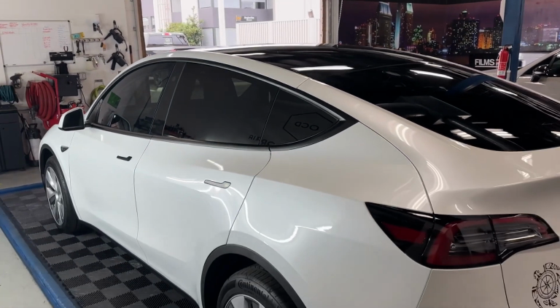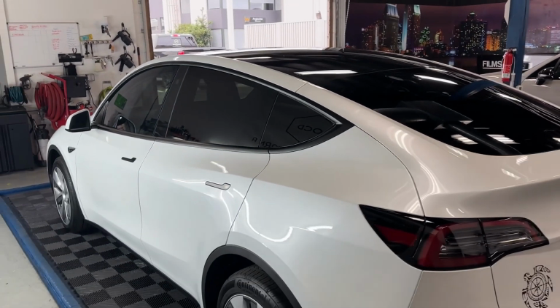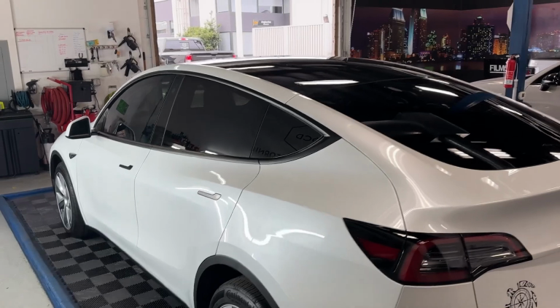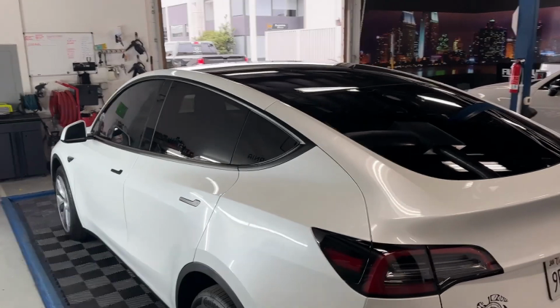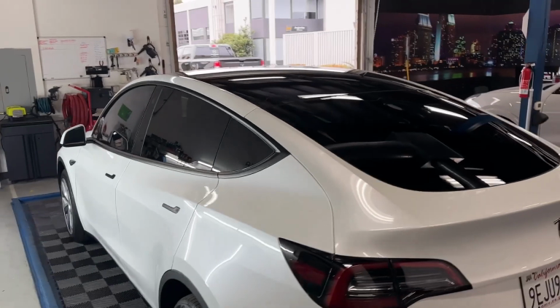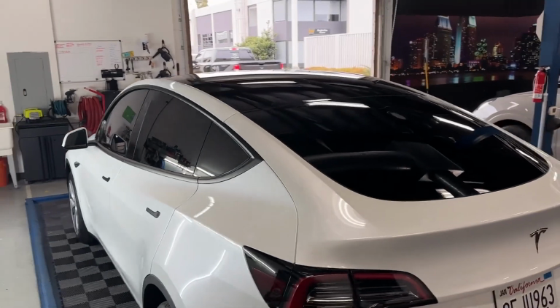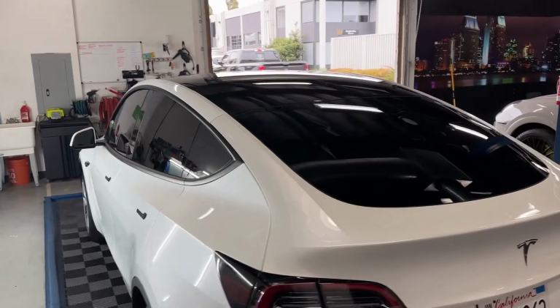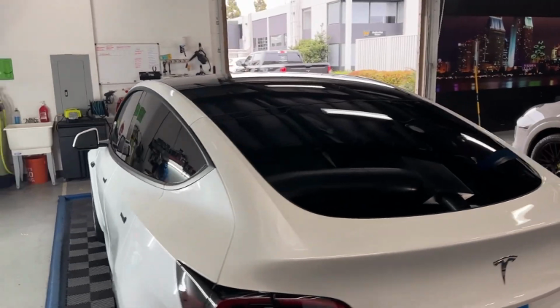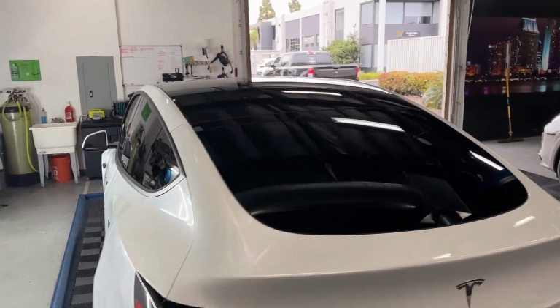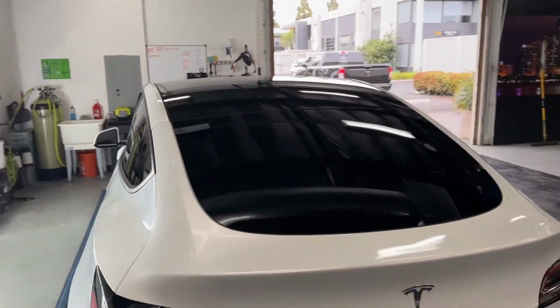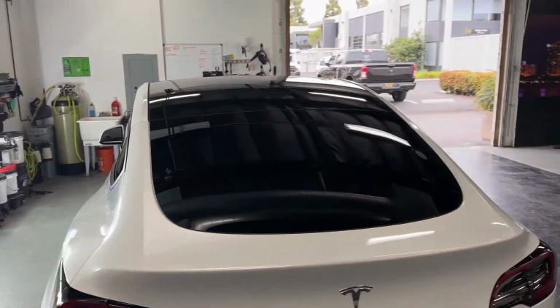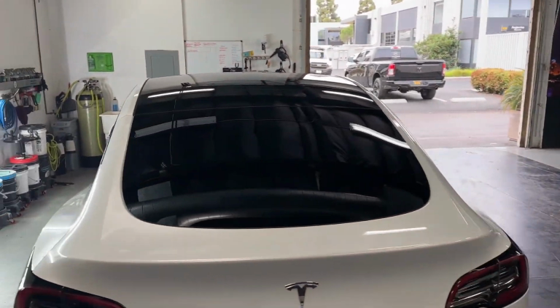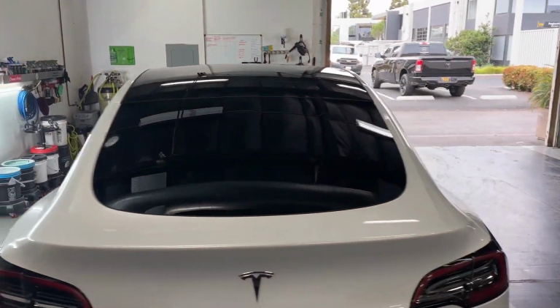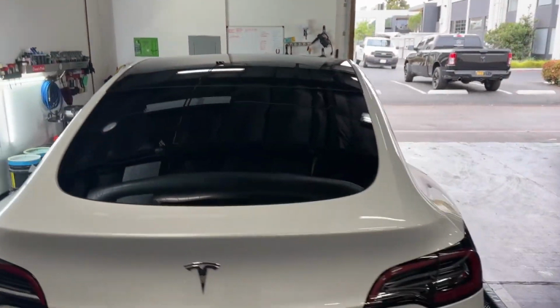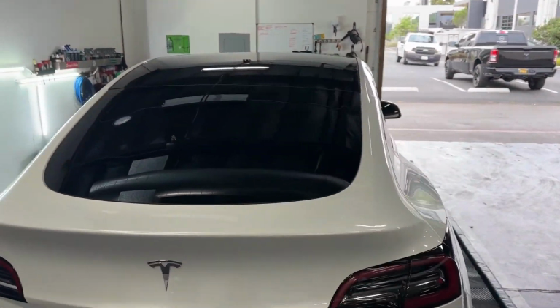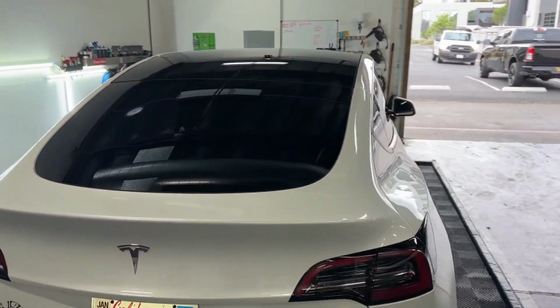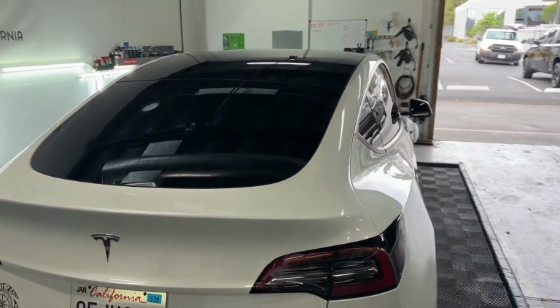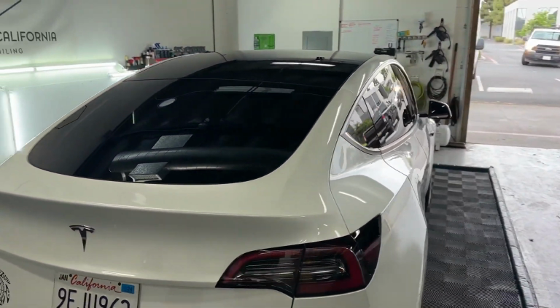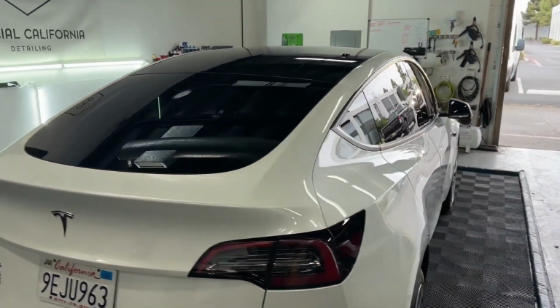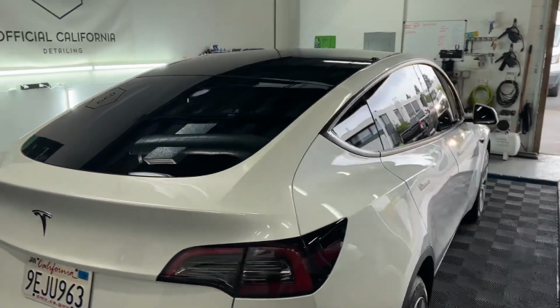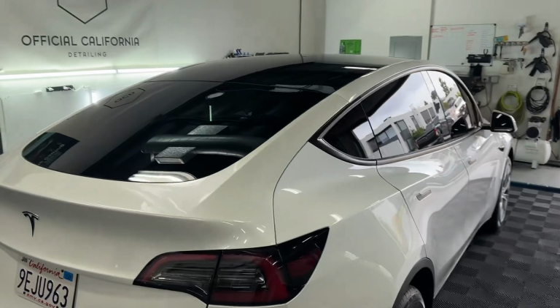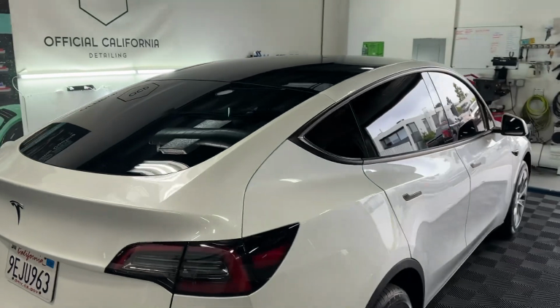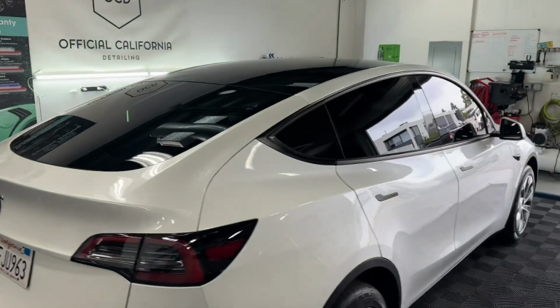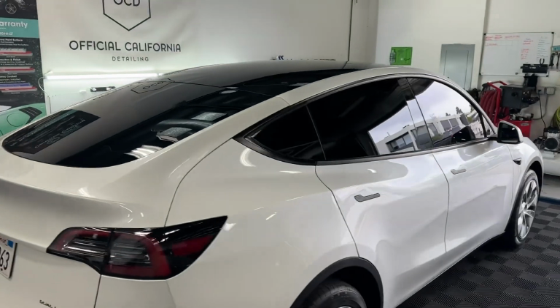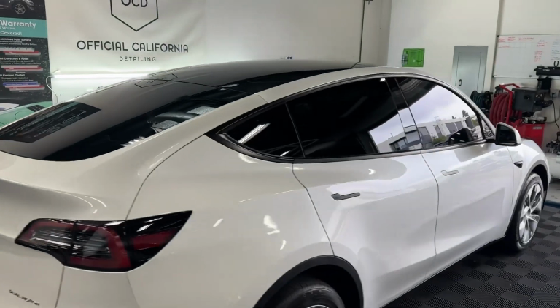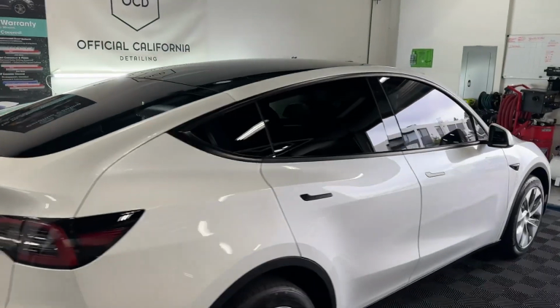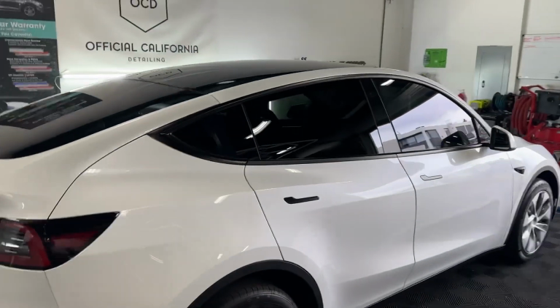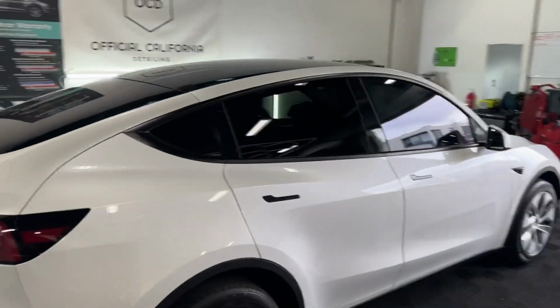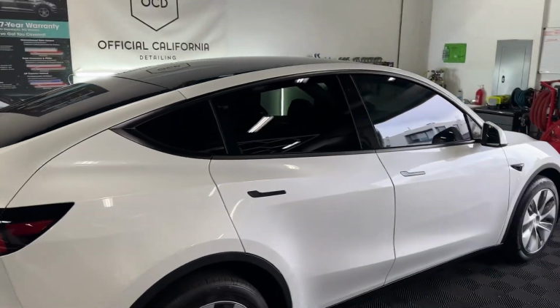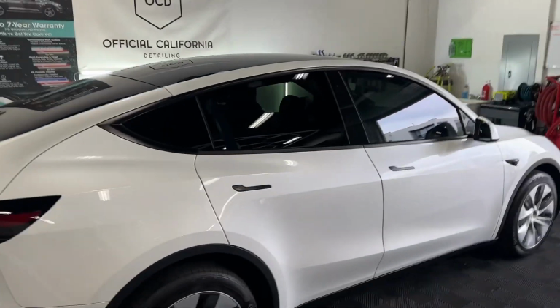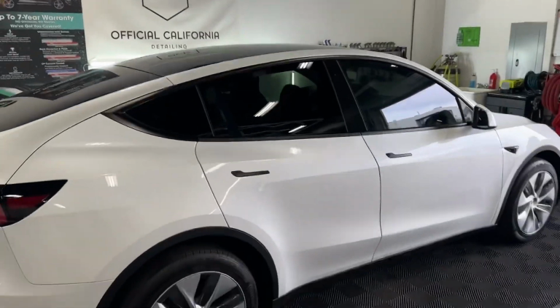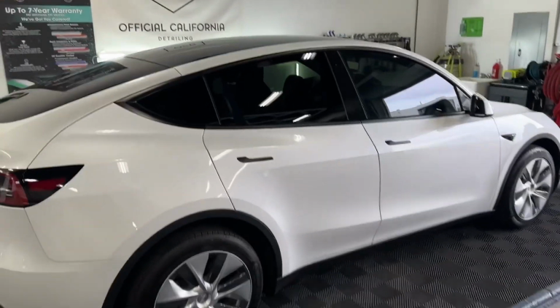619-760-4962, or visit officialcaliforniadetailing.com and we can help you with your window tint and ceramic coating needs.